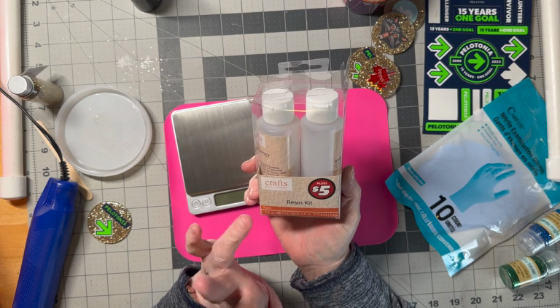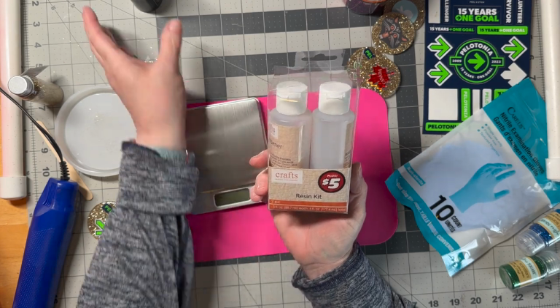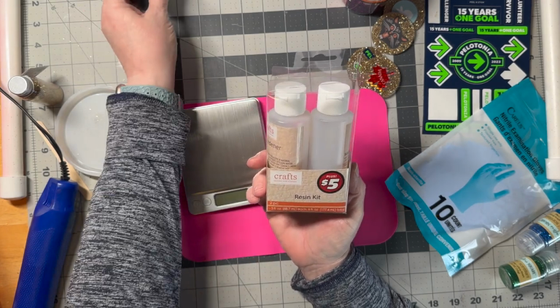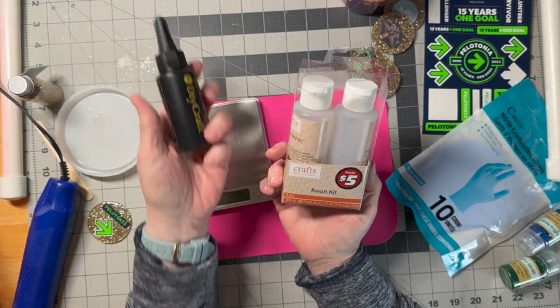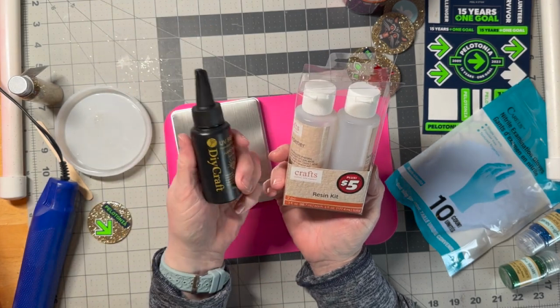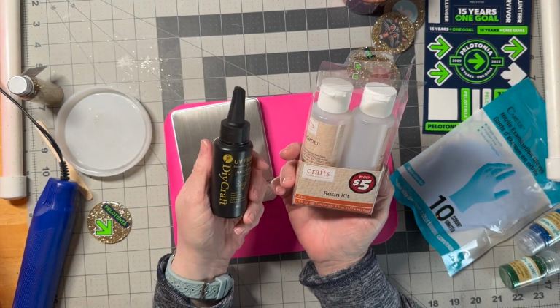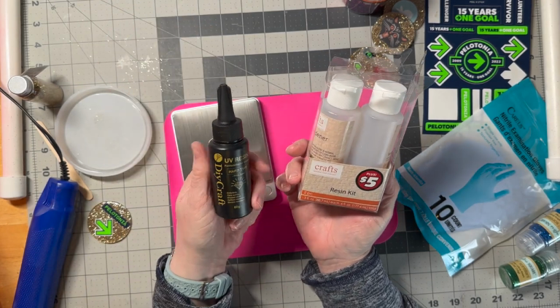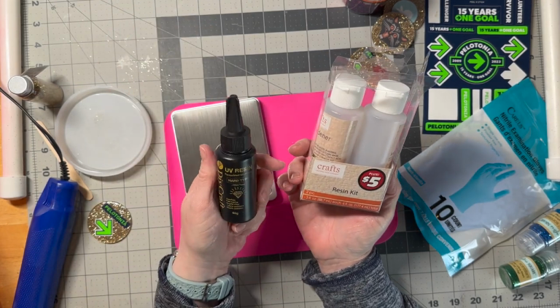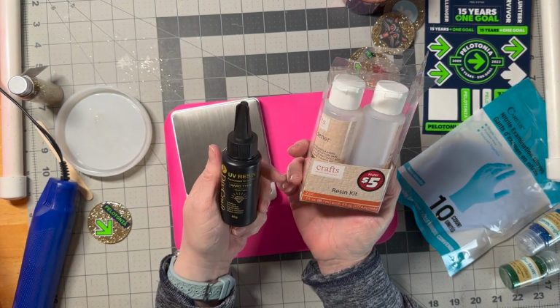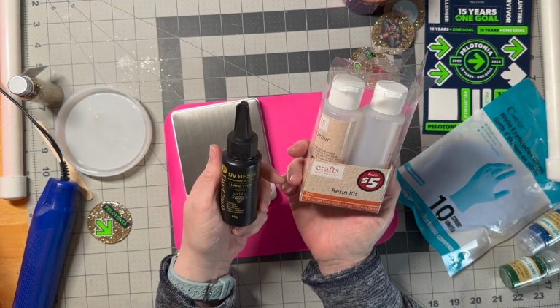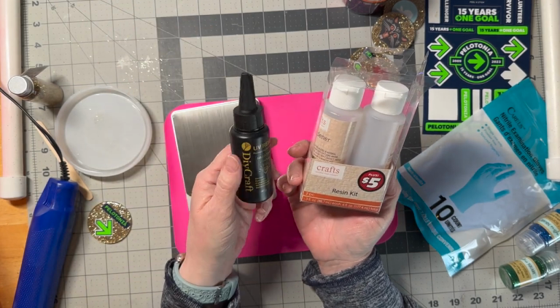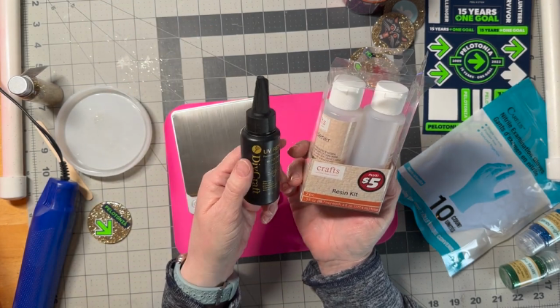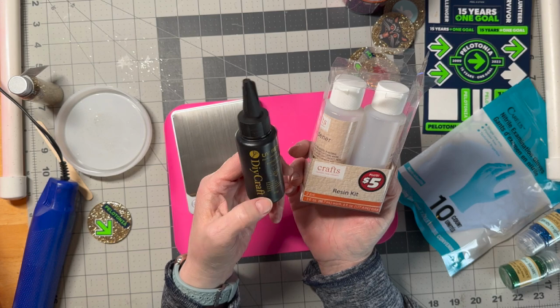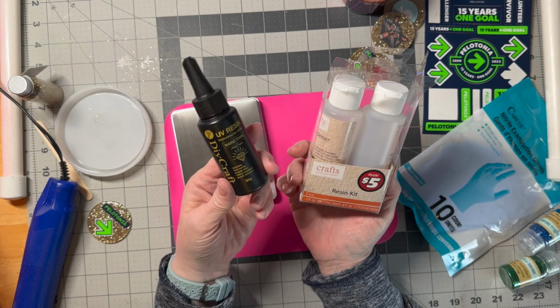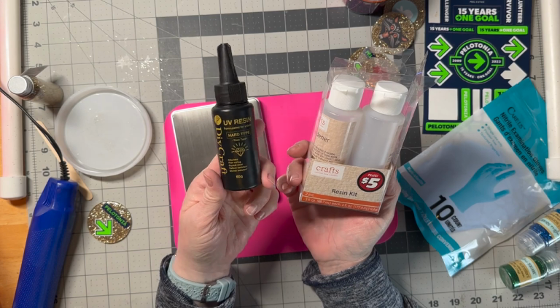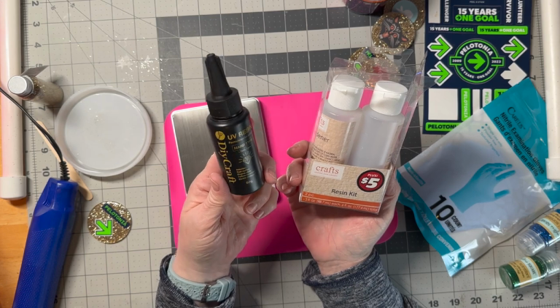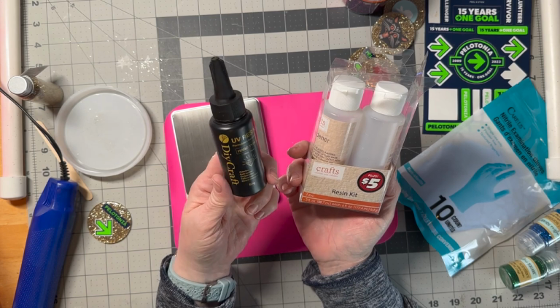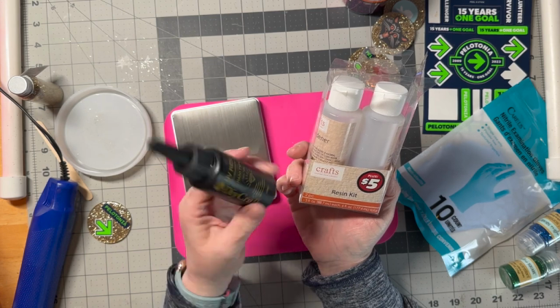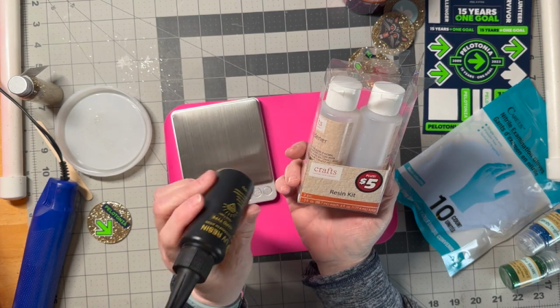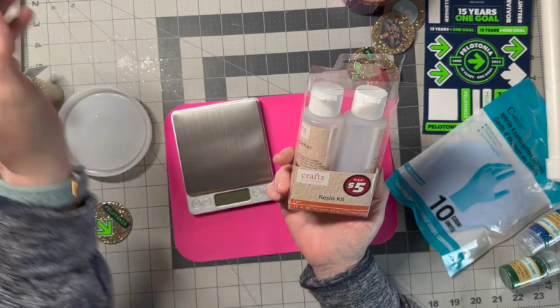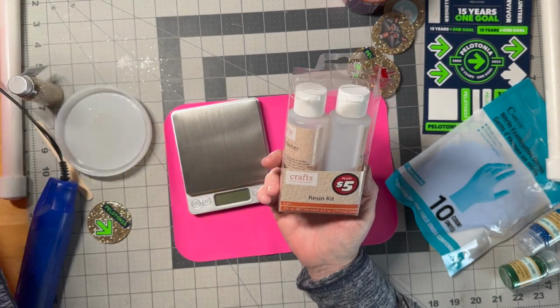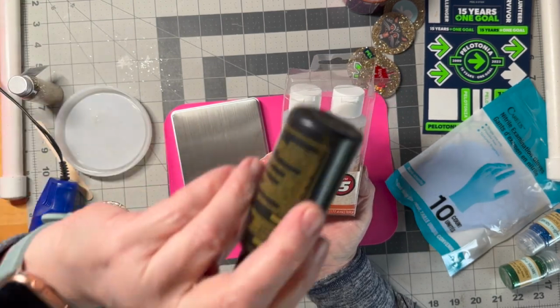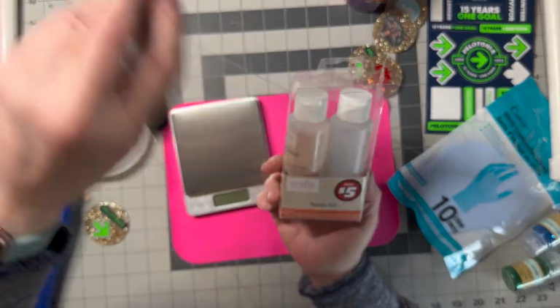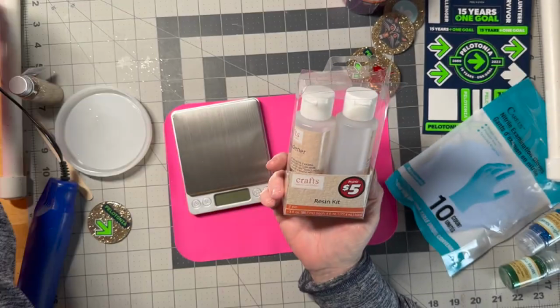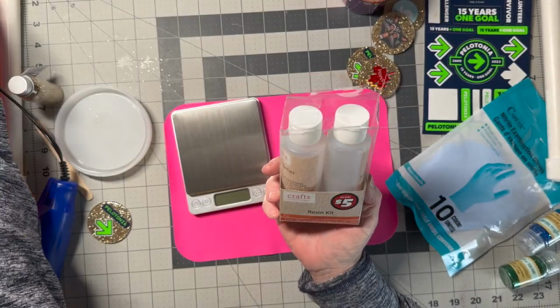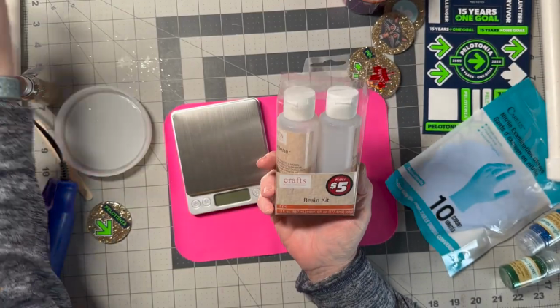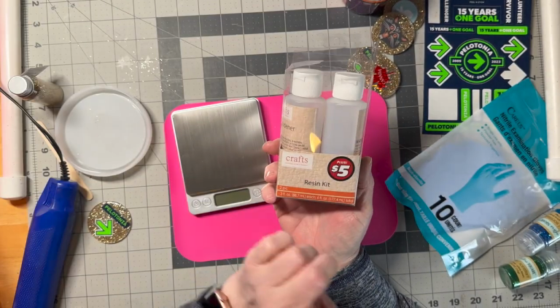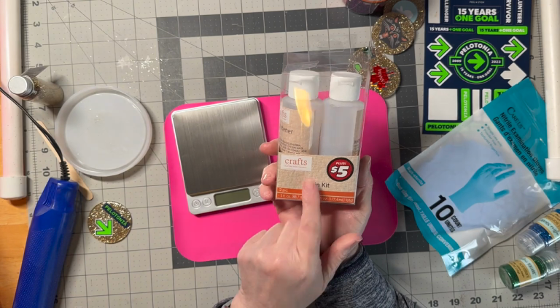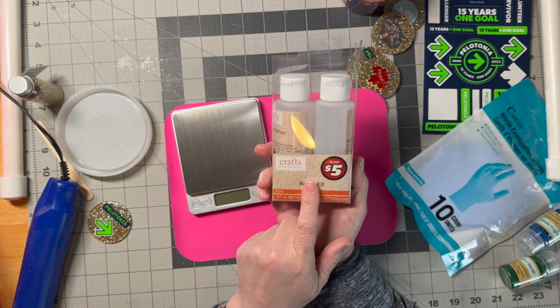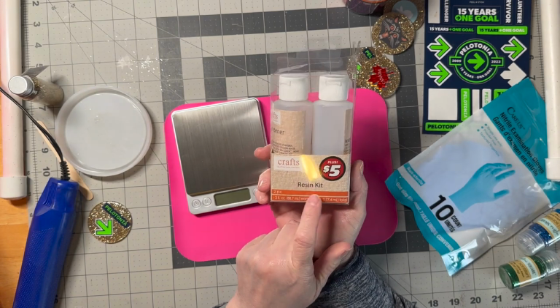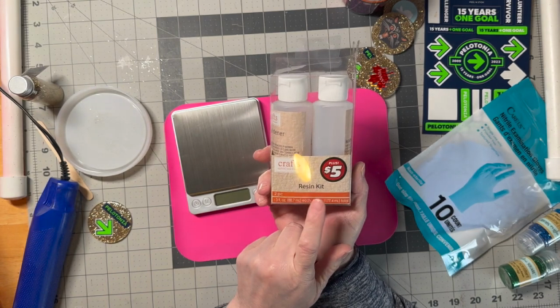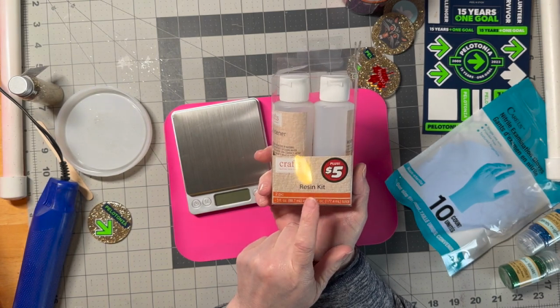I also bought some resin off of Temu and it didn't work very good, so I'm not recommending that. That's a UV resin. This one hardens with air.